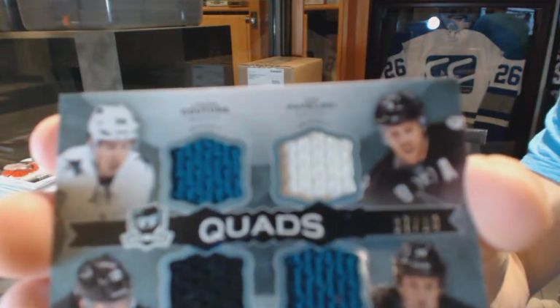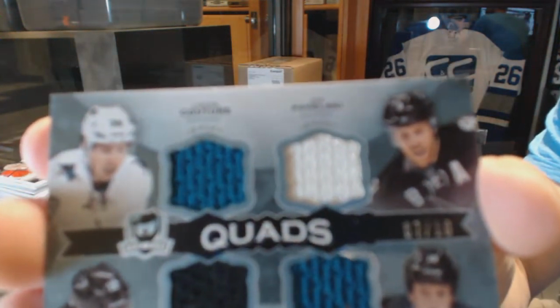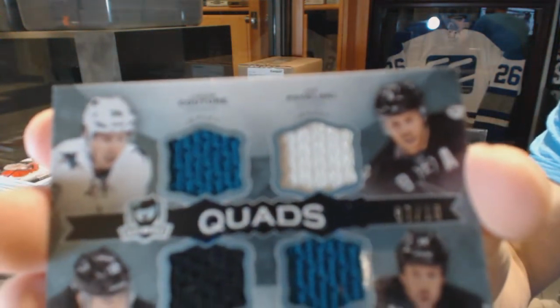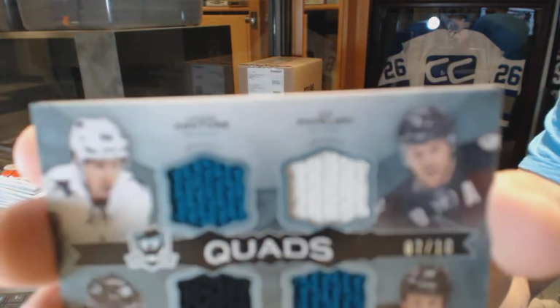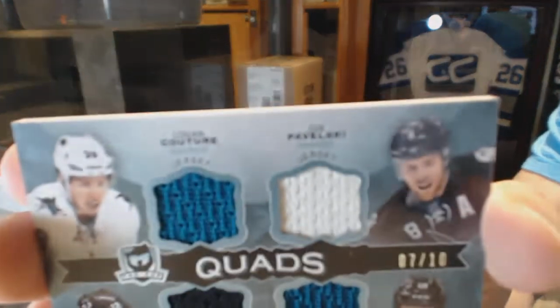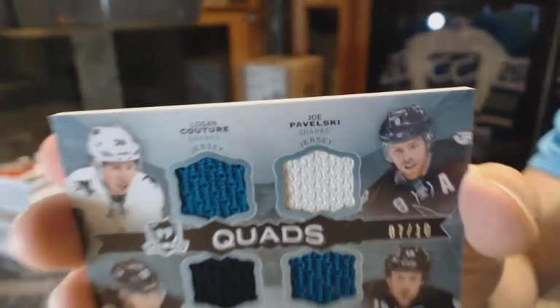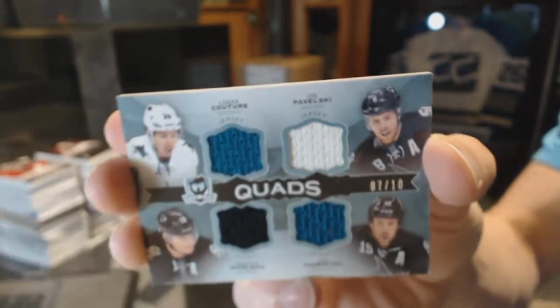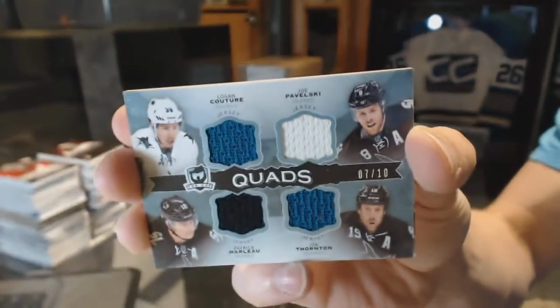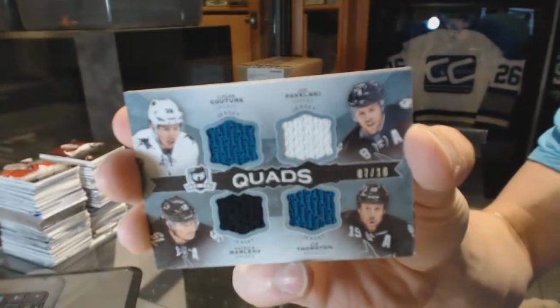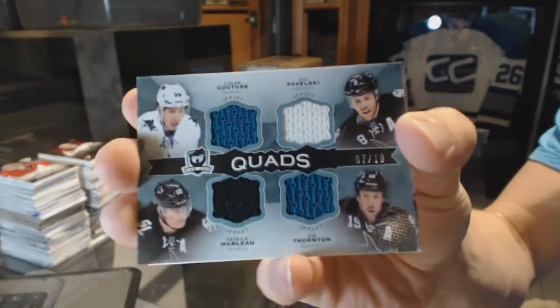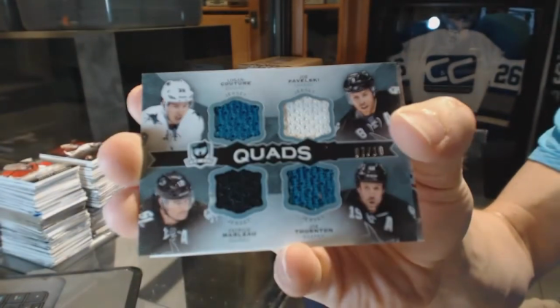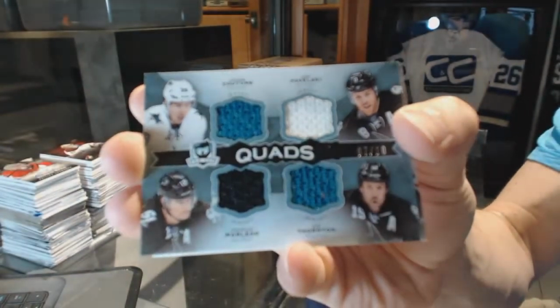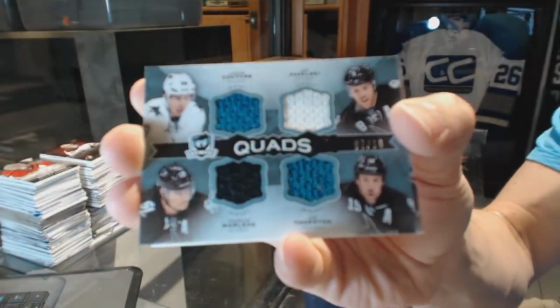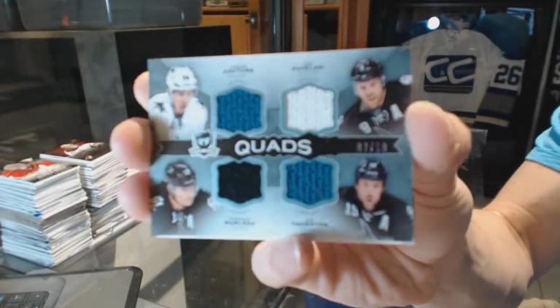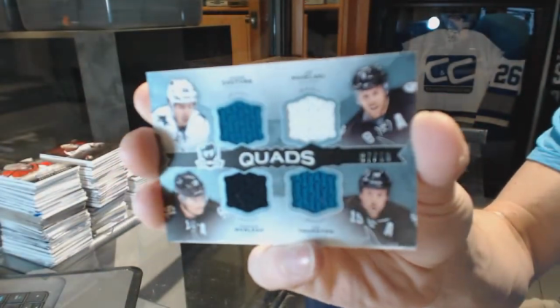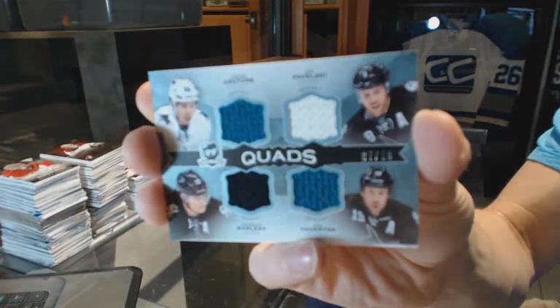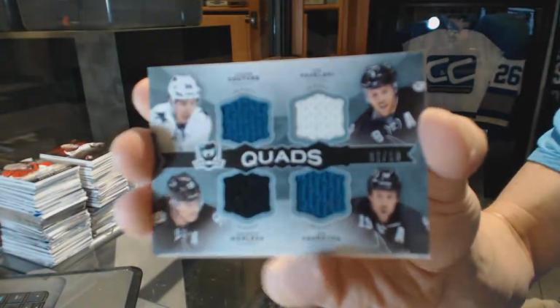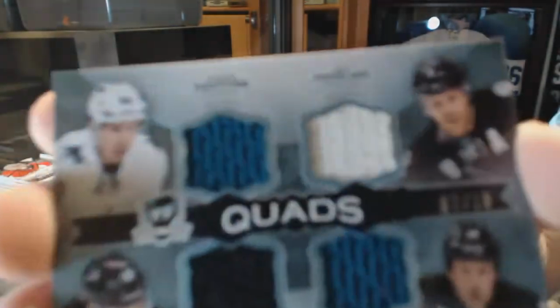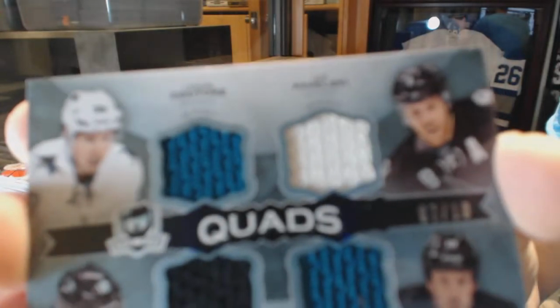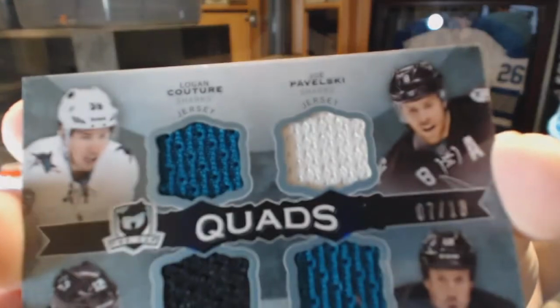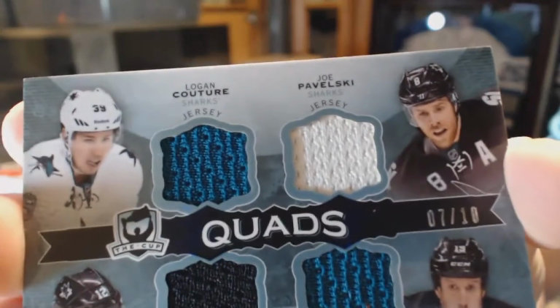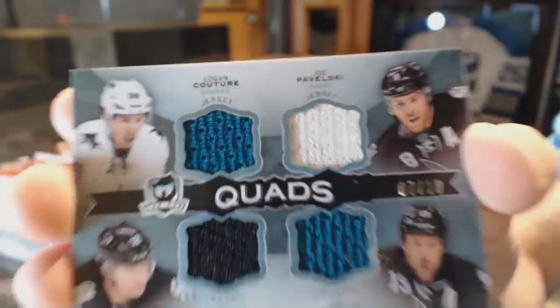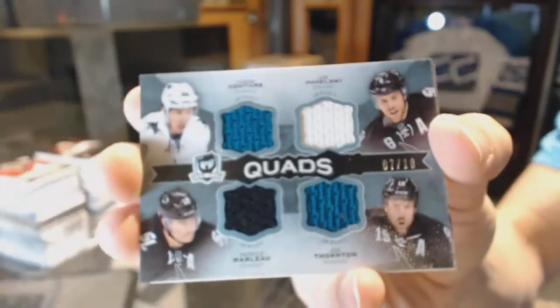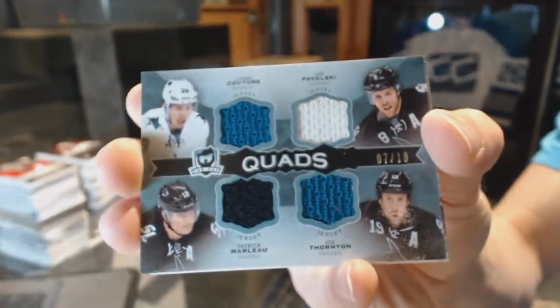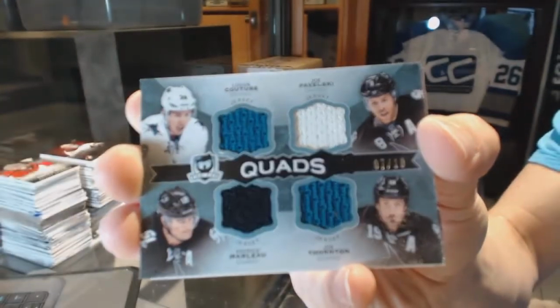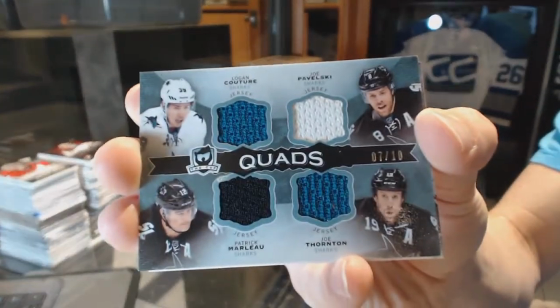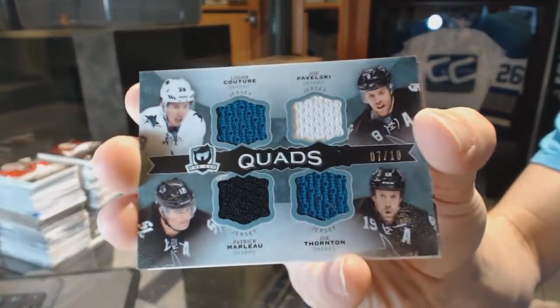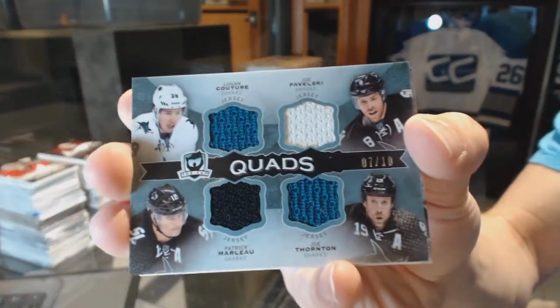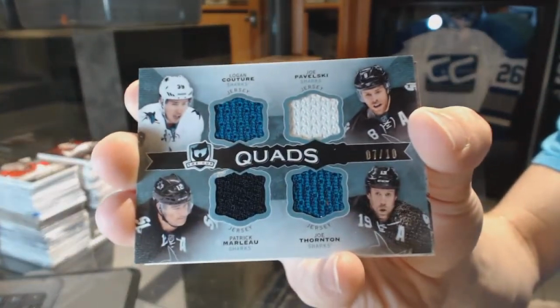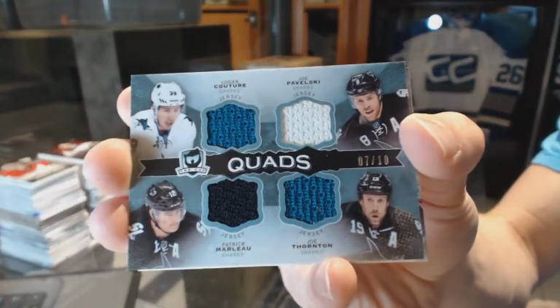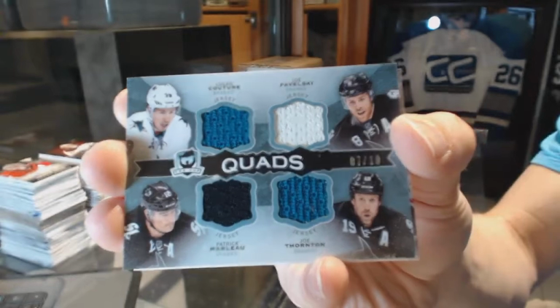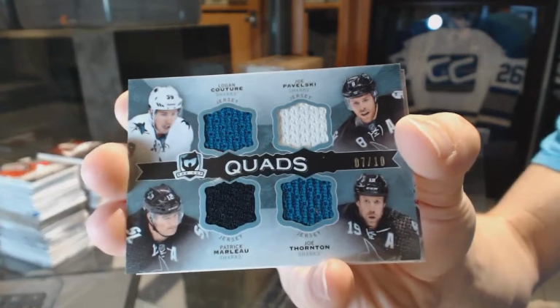We've got a quad jersey, numbered 7 of 10, for the San Jose Sharks — Logan Kitcher, Joe Pavelski, Patrick Marleau, and Joe Thornton. 7 of 10 for the Sharks.